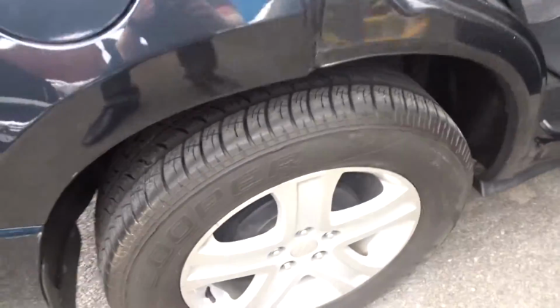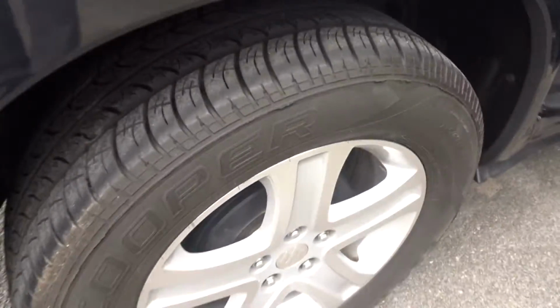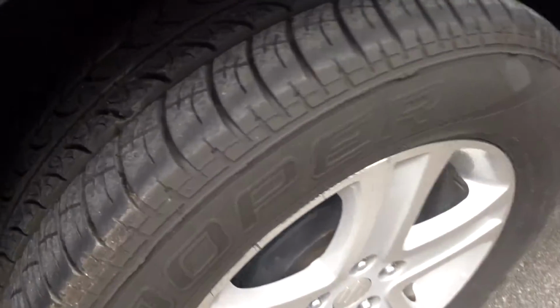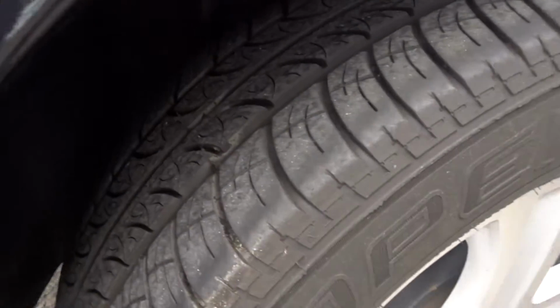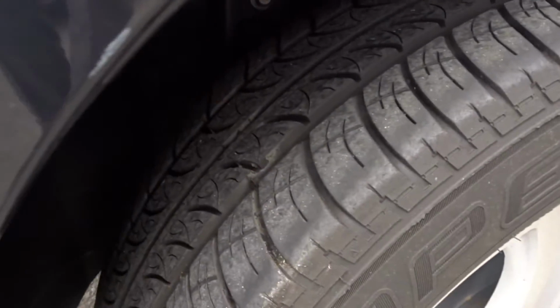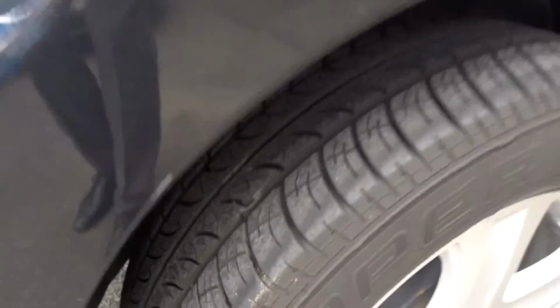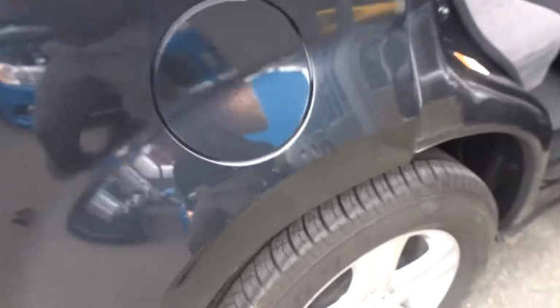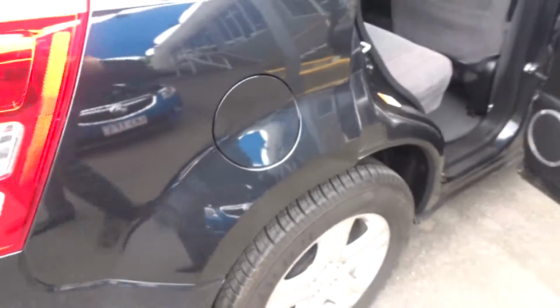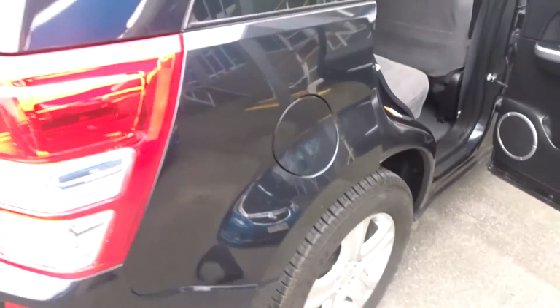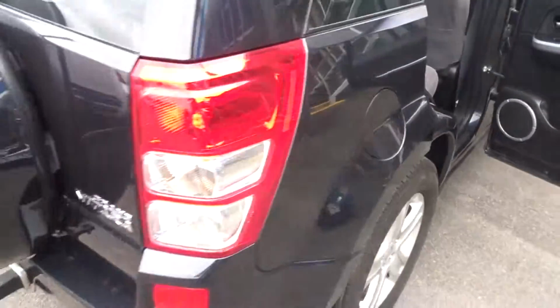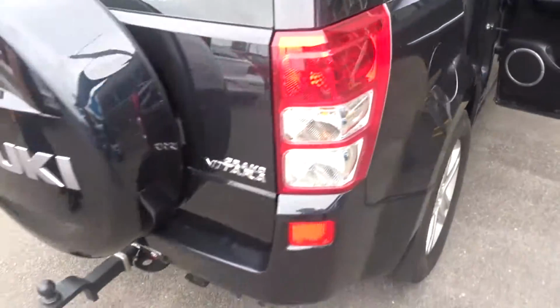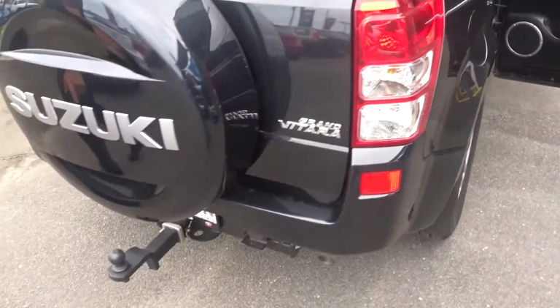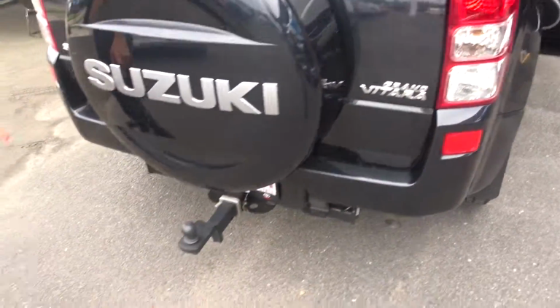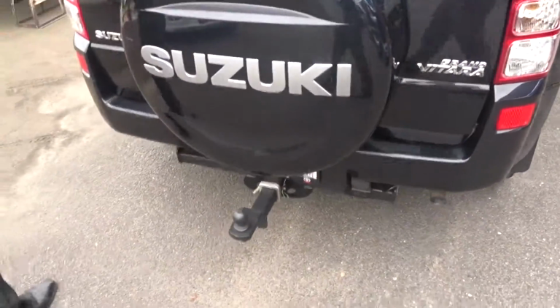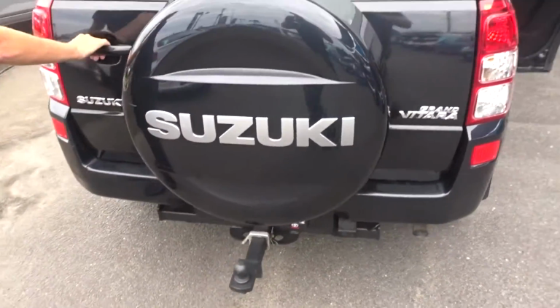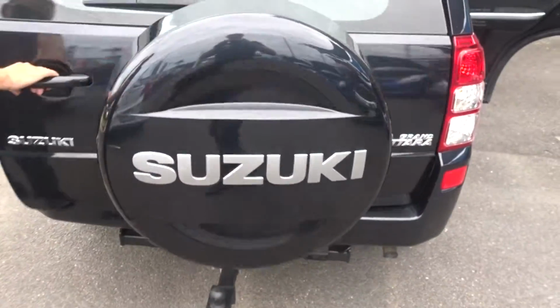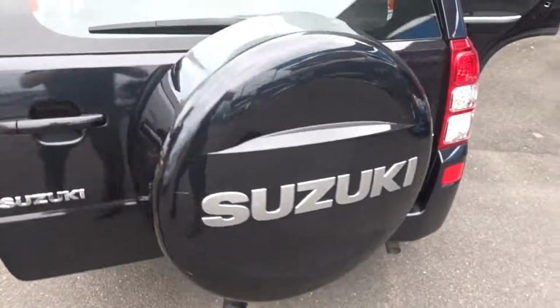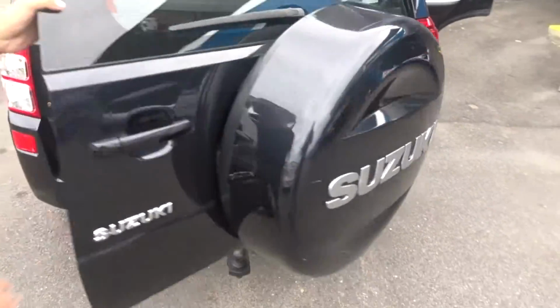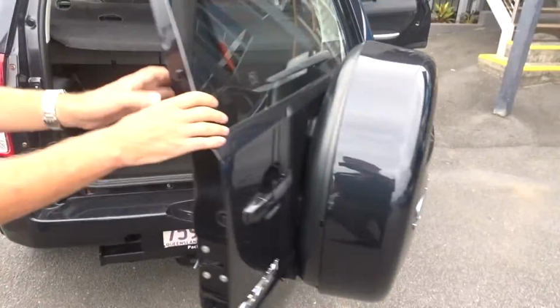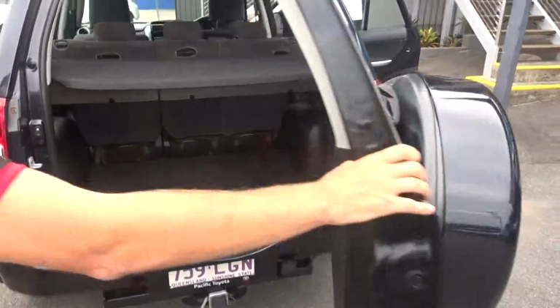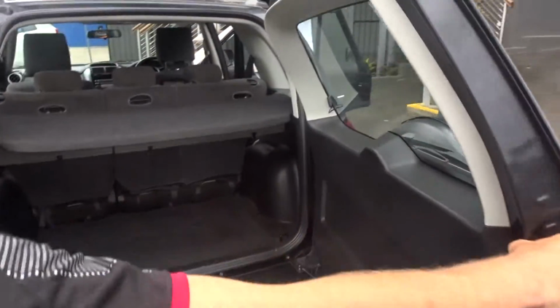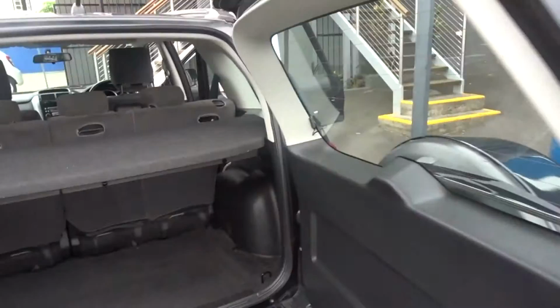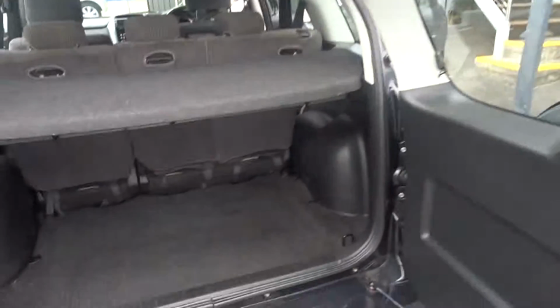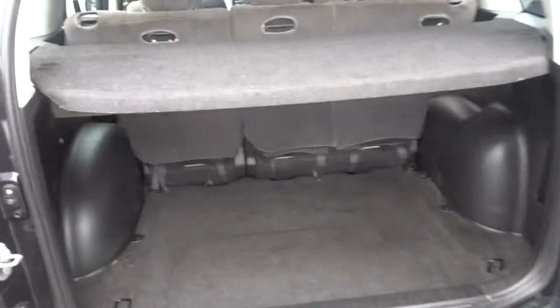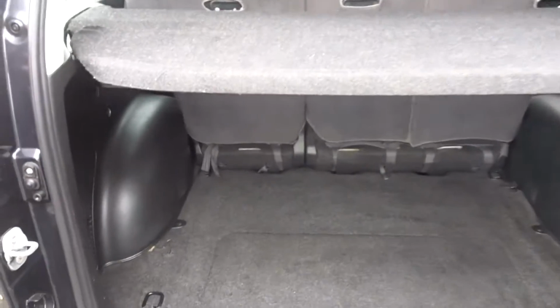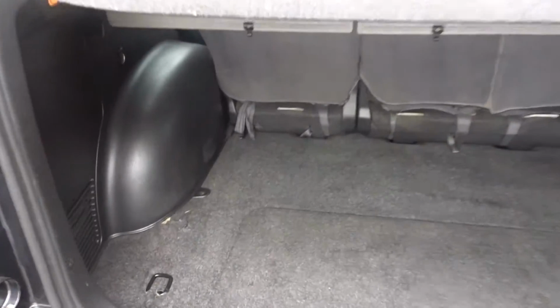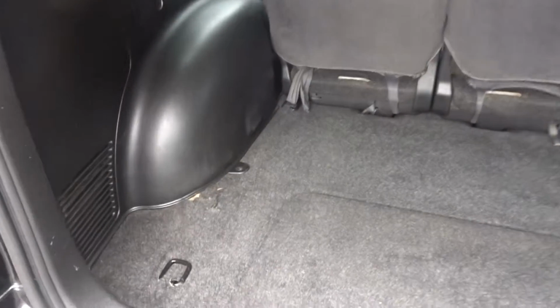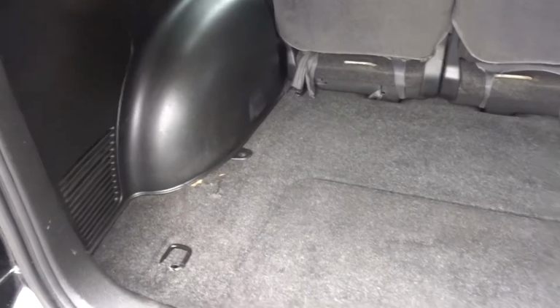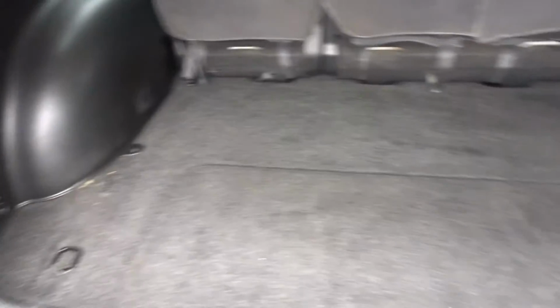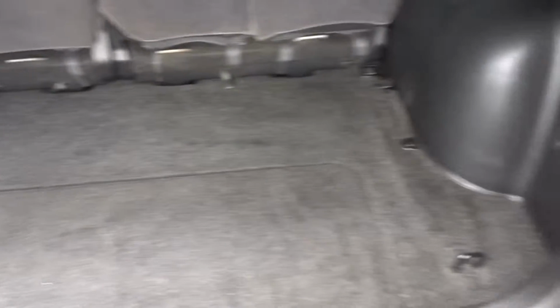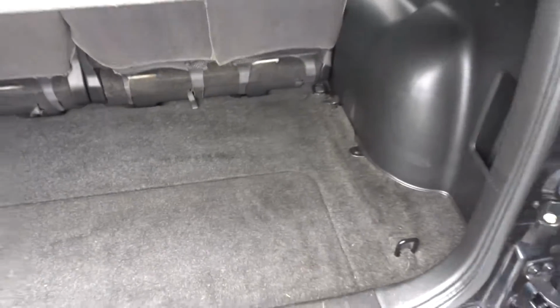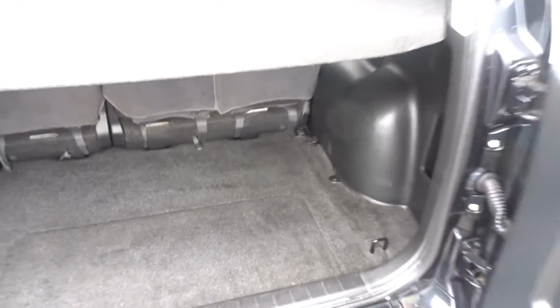Coming through to the back, got the genuine Suzuki tow ball as well. Plenty of storage in the back, so if you're going down to the beach or anything like that, throw the banana lounge in and away you go.